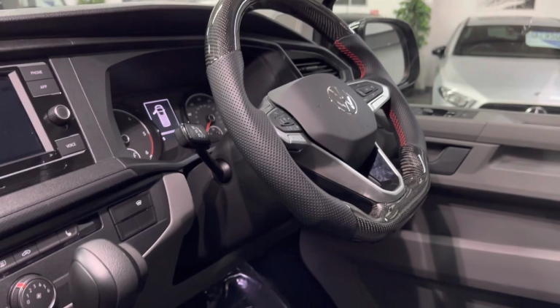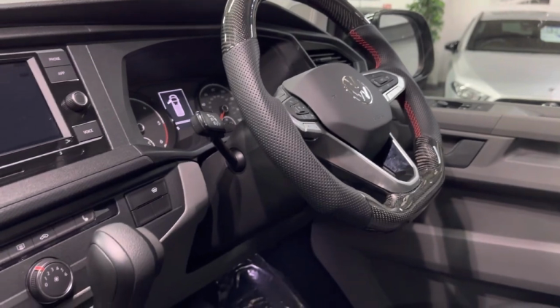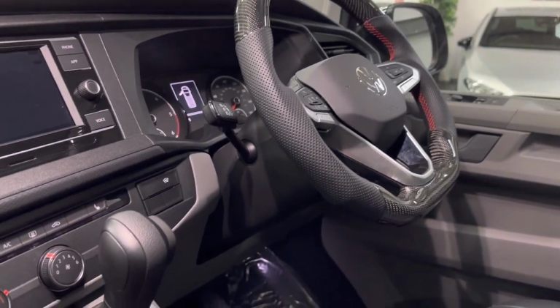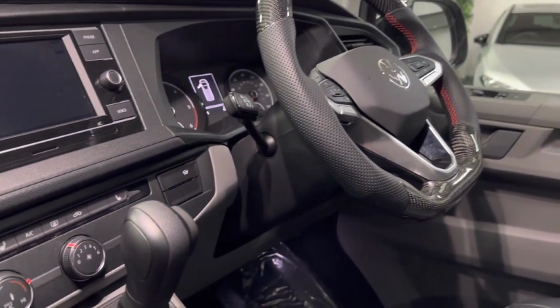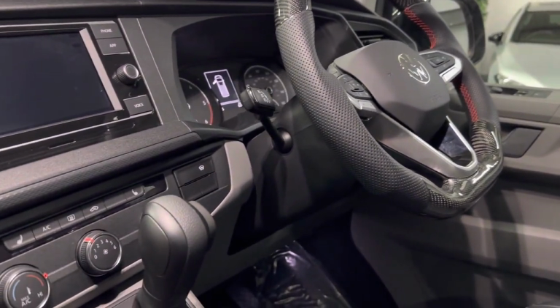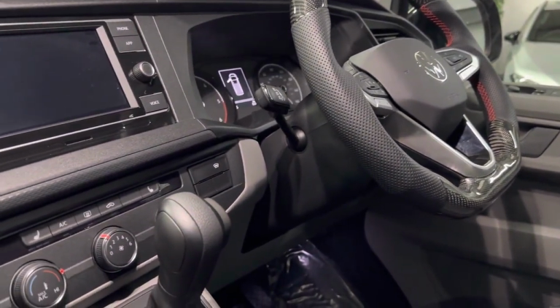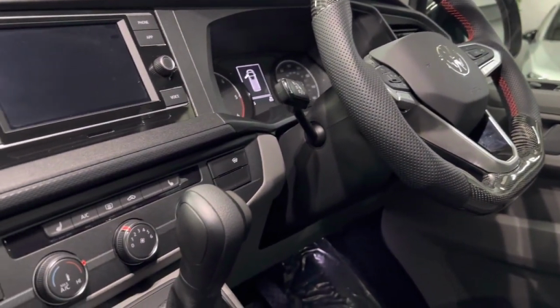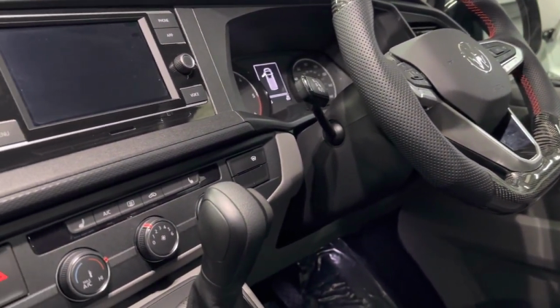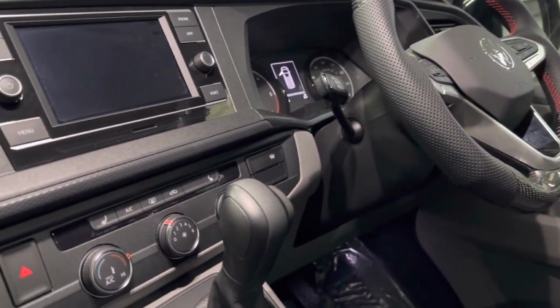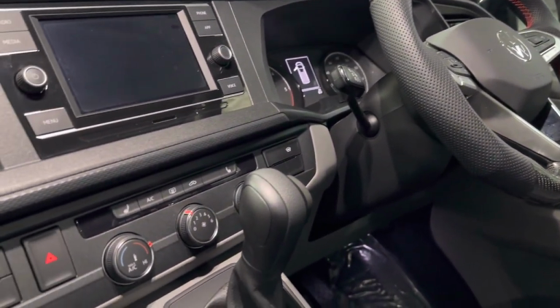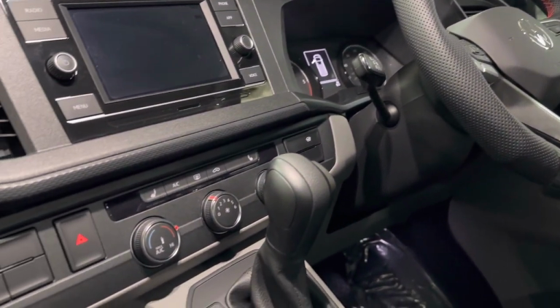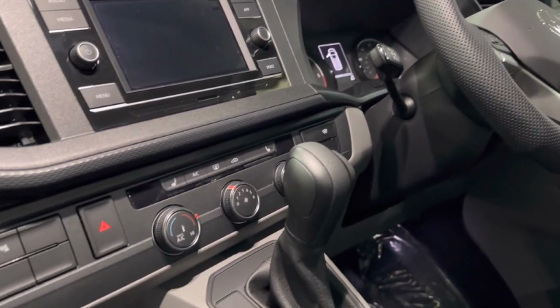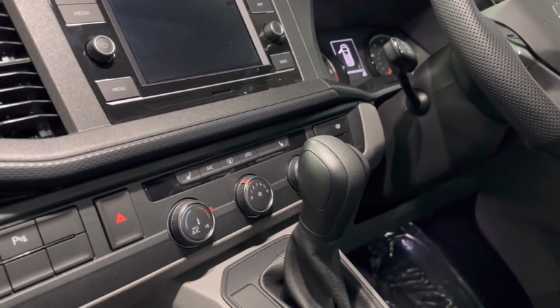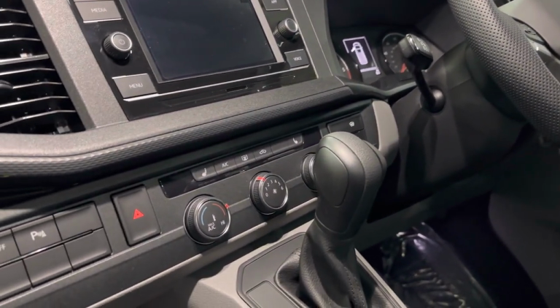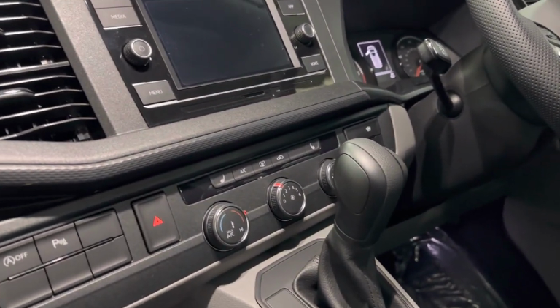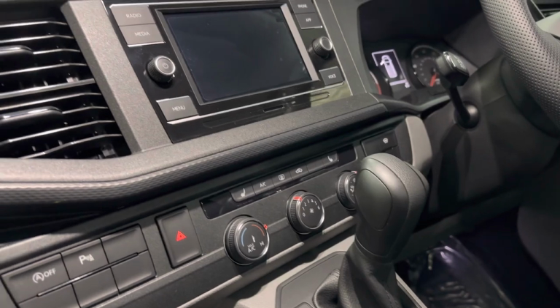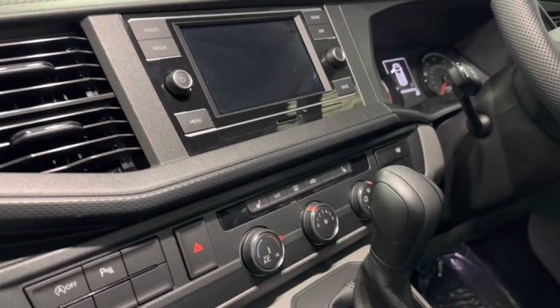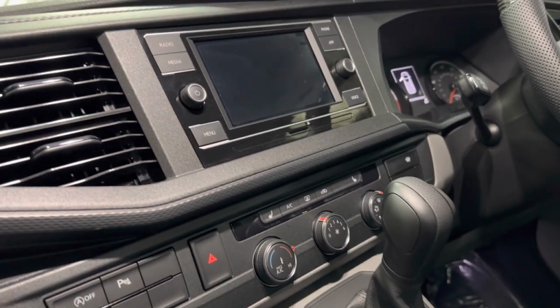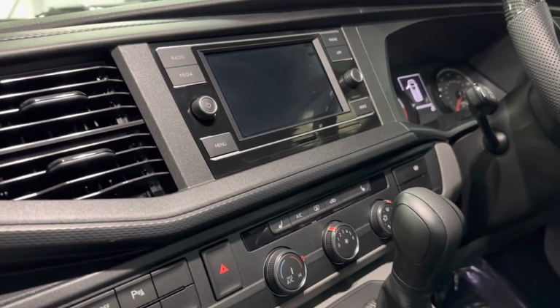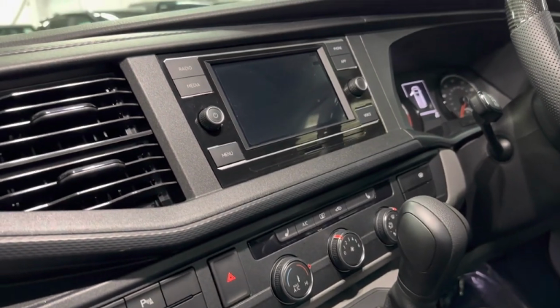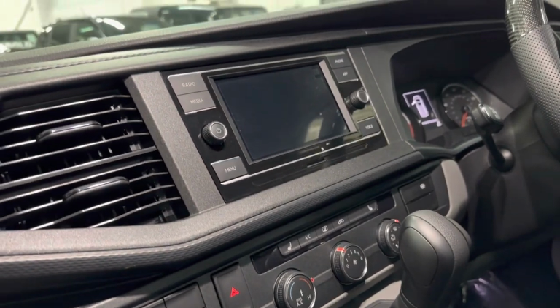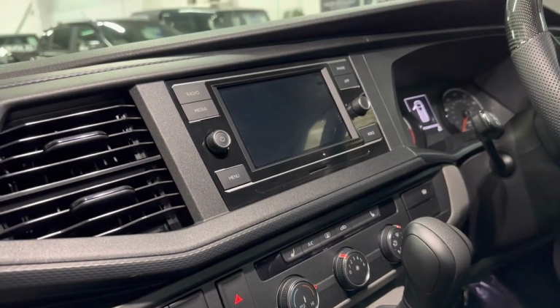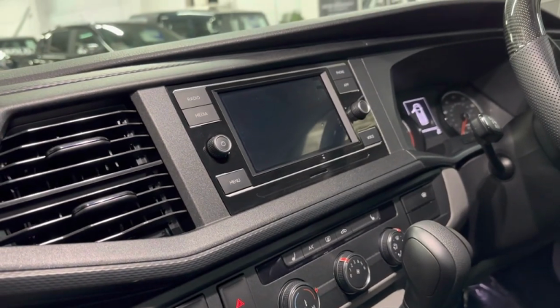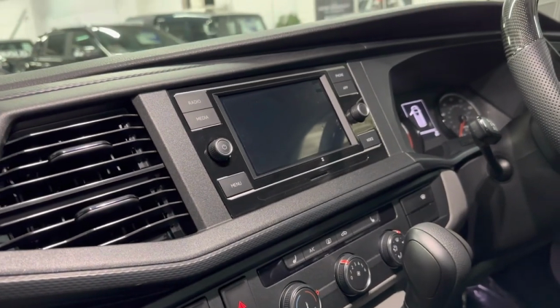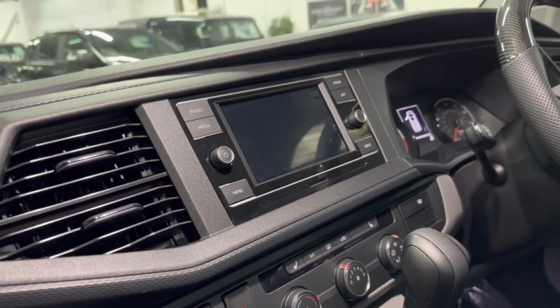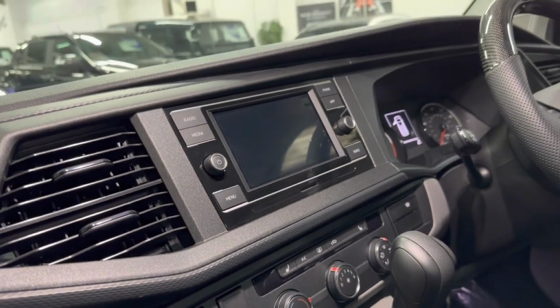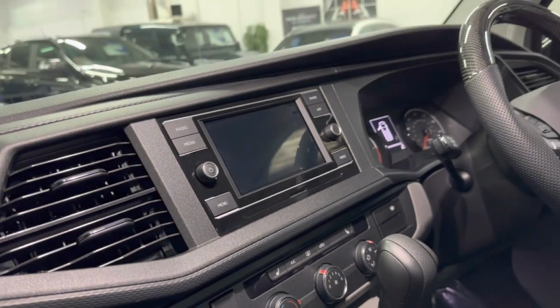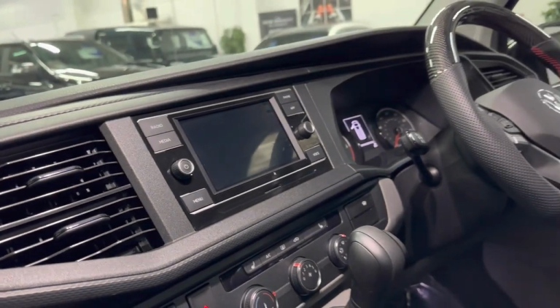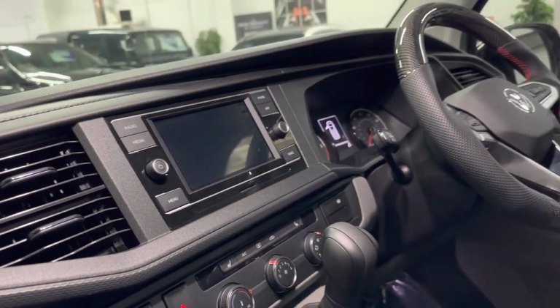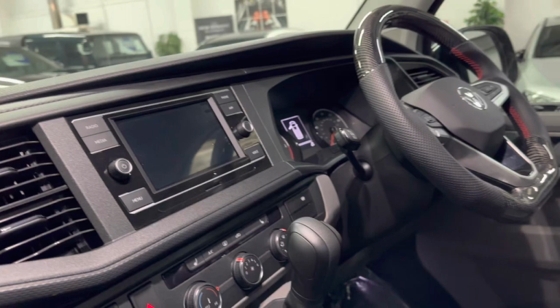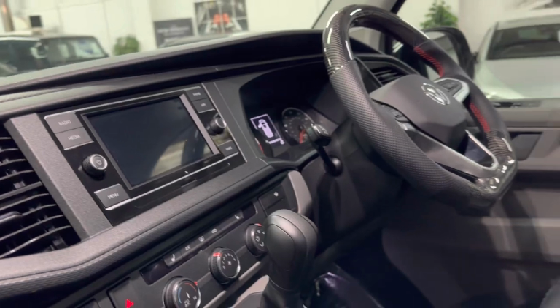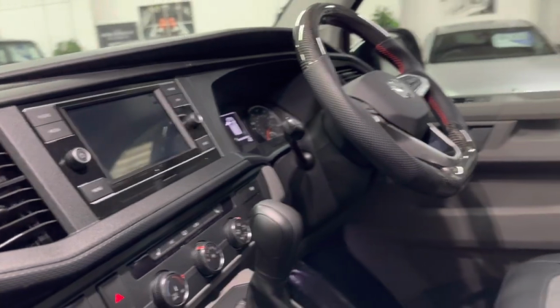Front and rear park sensors, heated front seats, and Google Maps navigation through Apple CarPlay or Android Auto on the head unit.